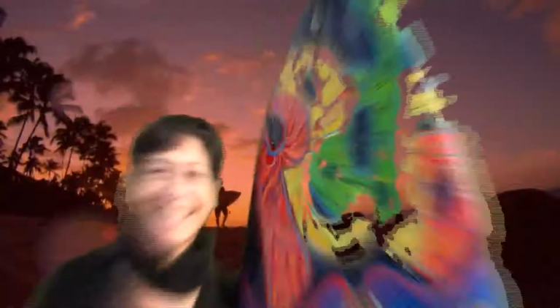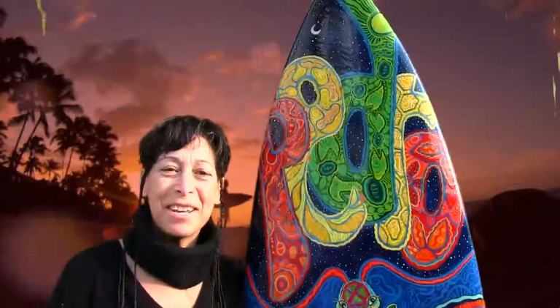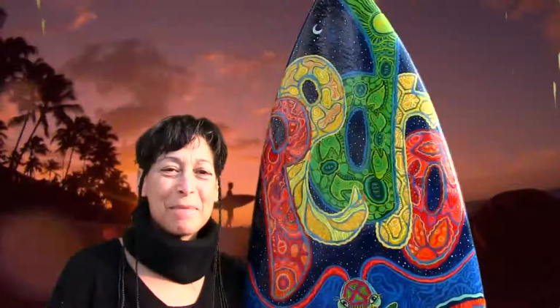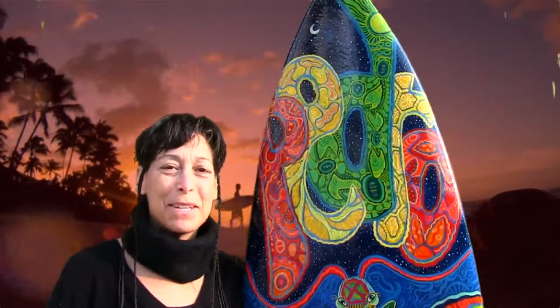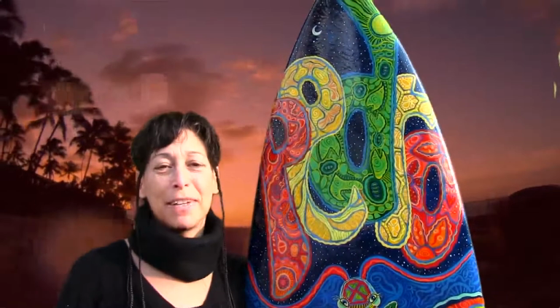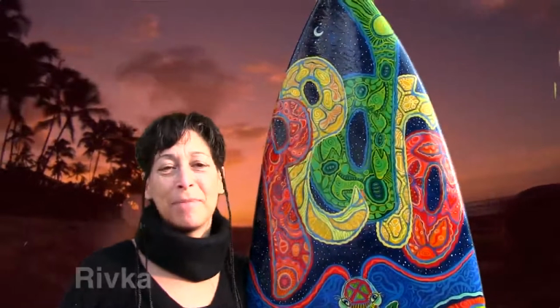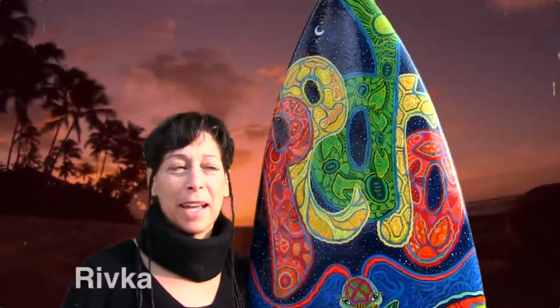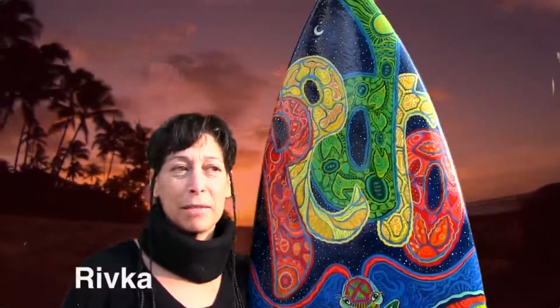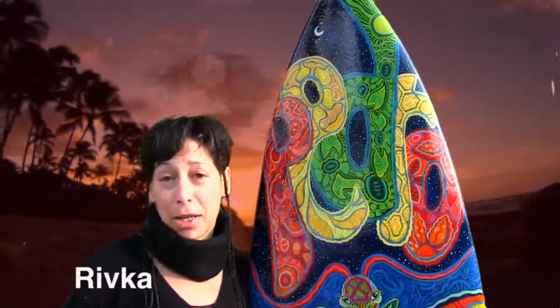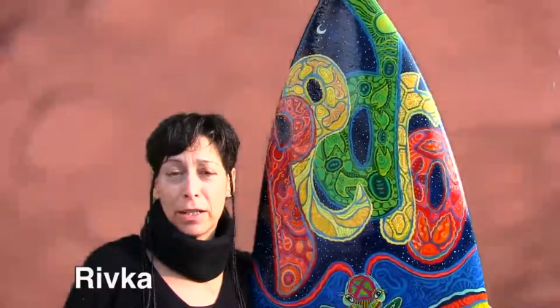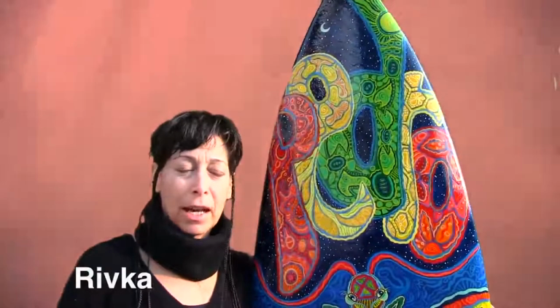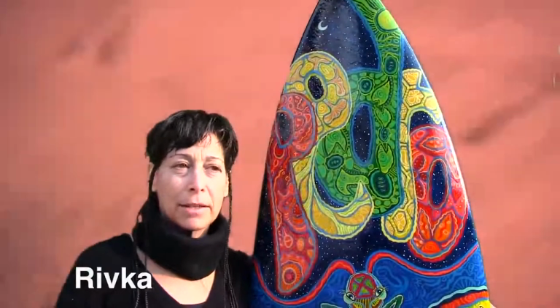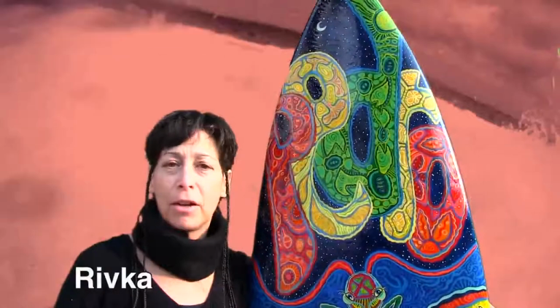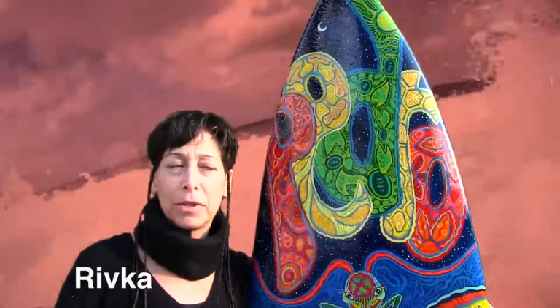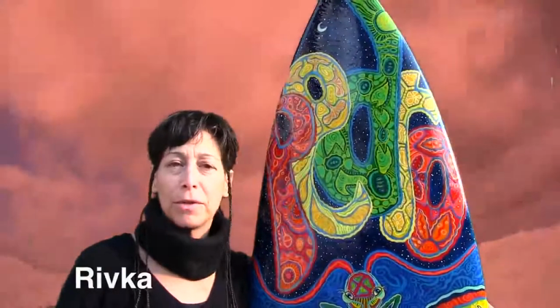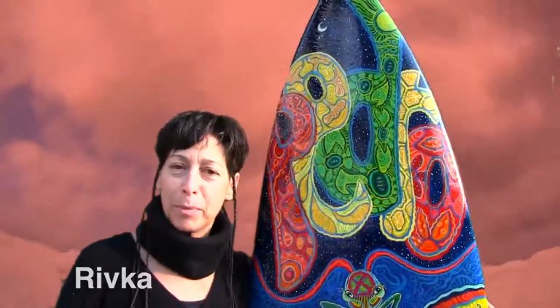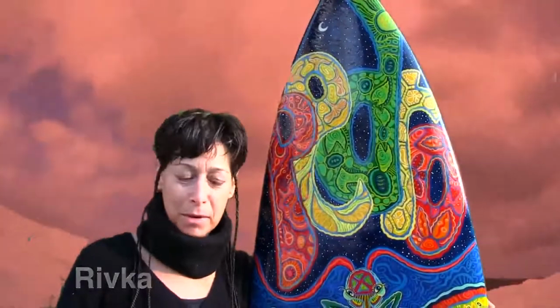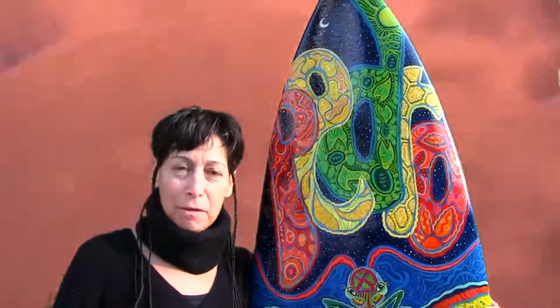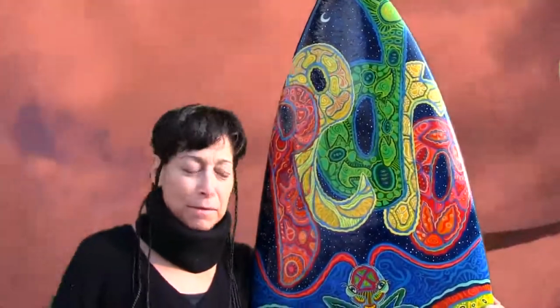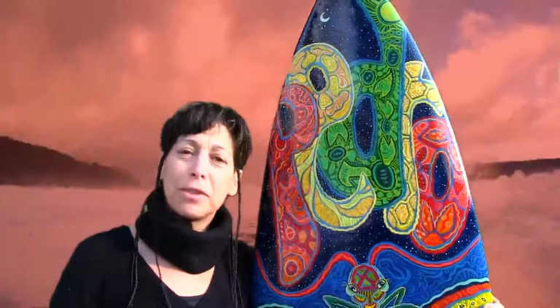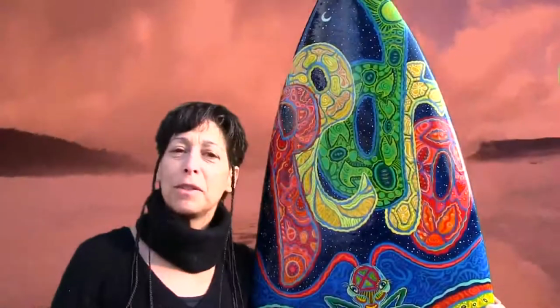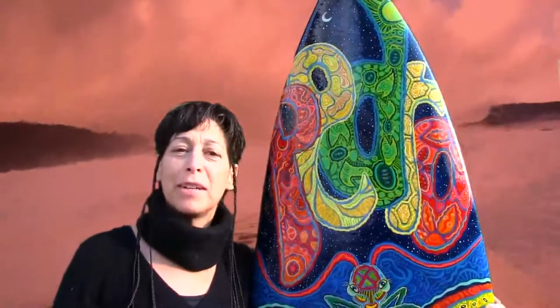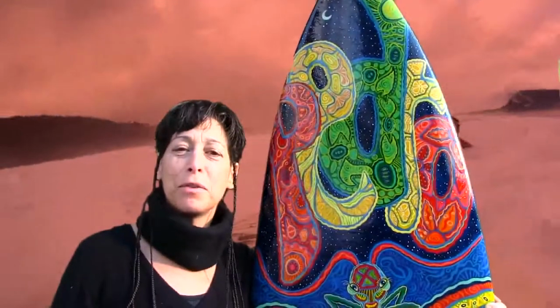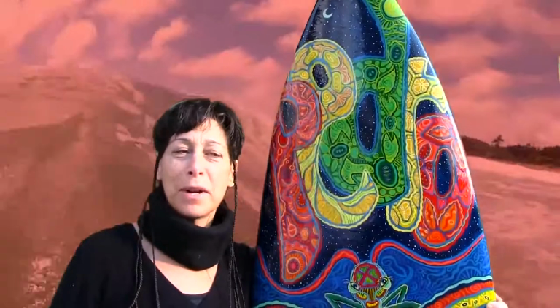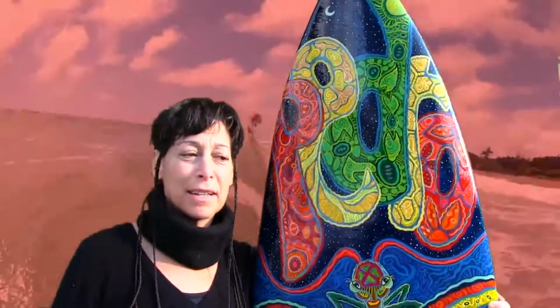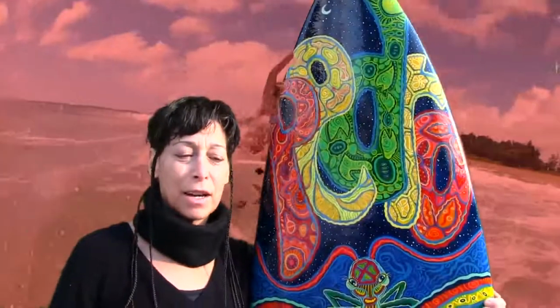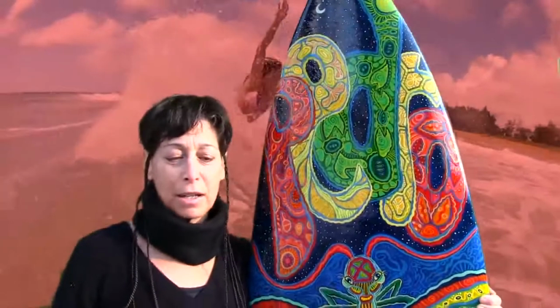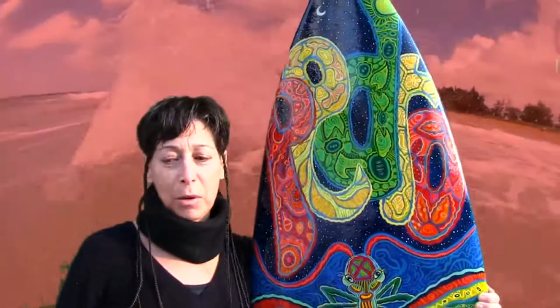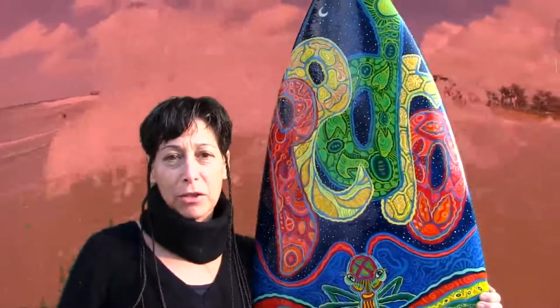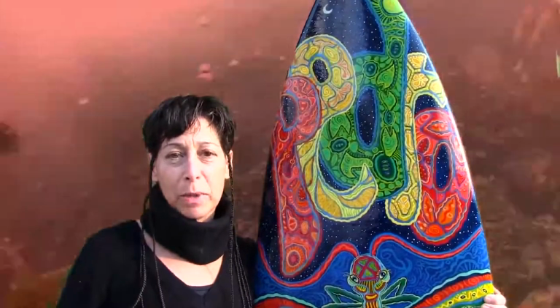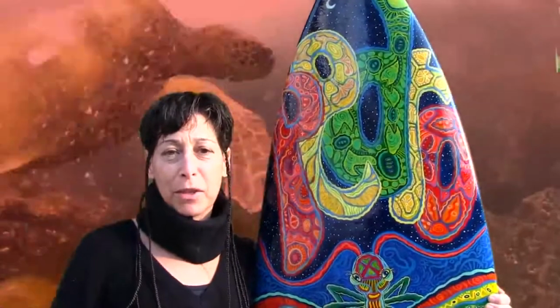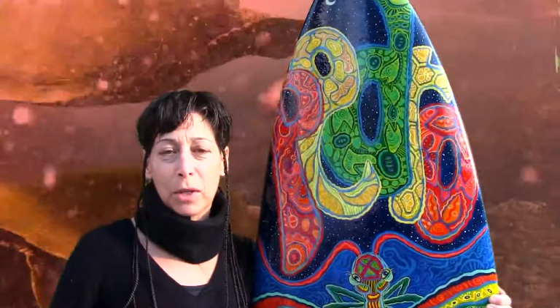Hi, my name is Rivka. I'm an artist. I paint on all sorts of surfaces but my favorite surface is painting on surfboards and I want to introduce myself to the world.